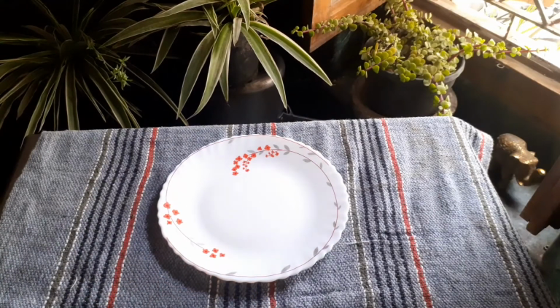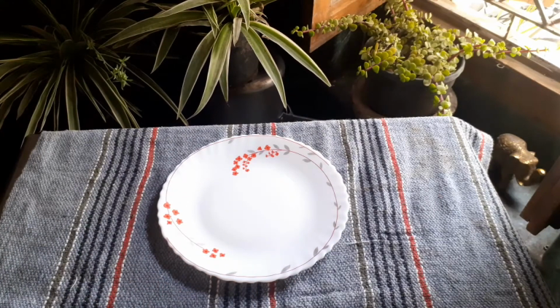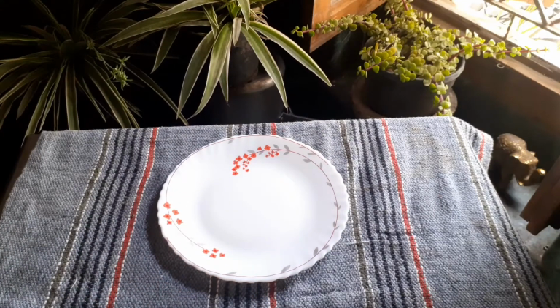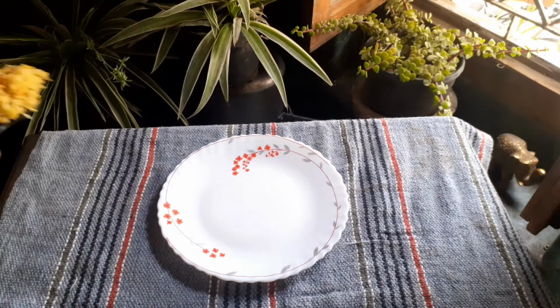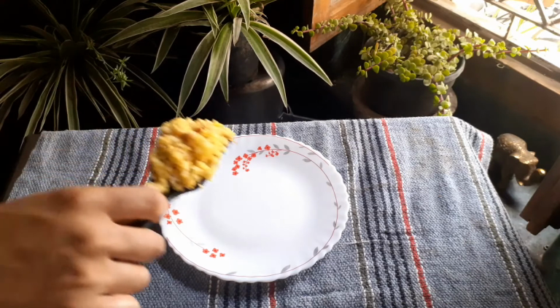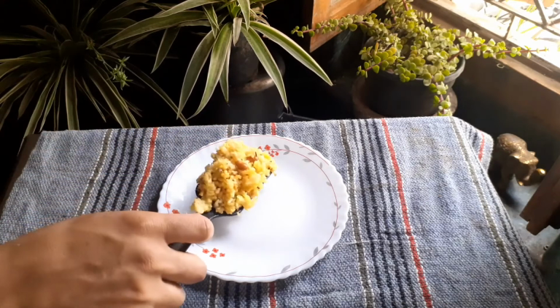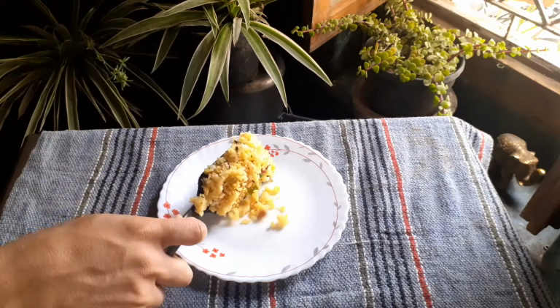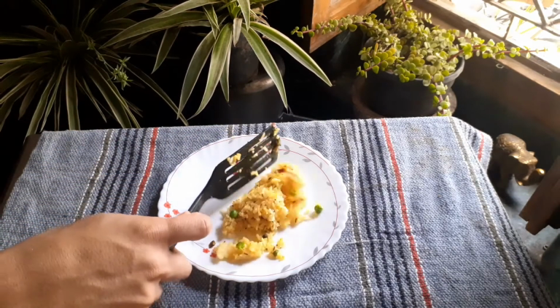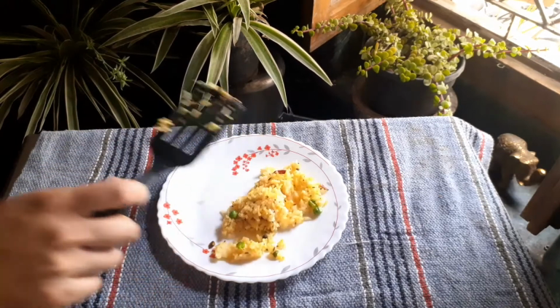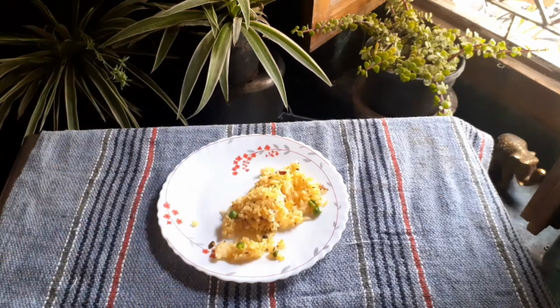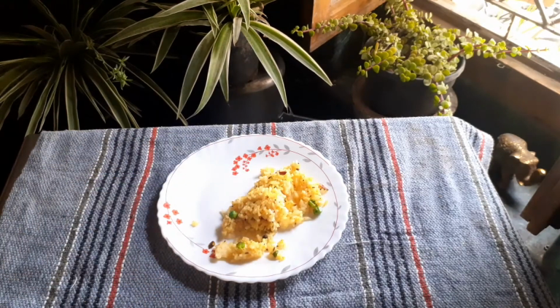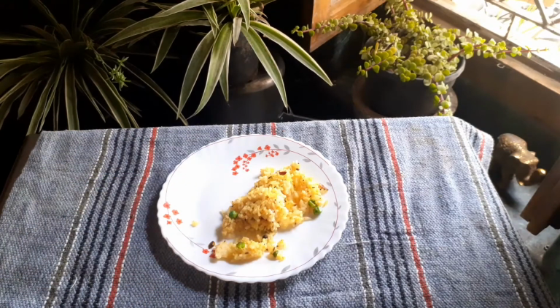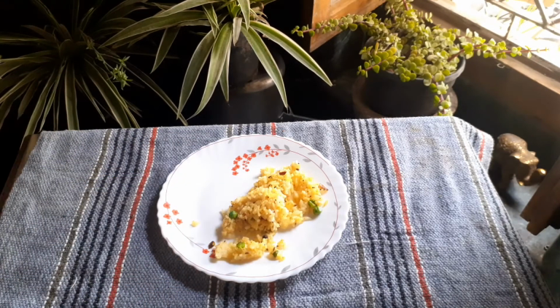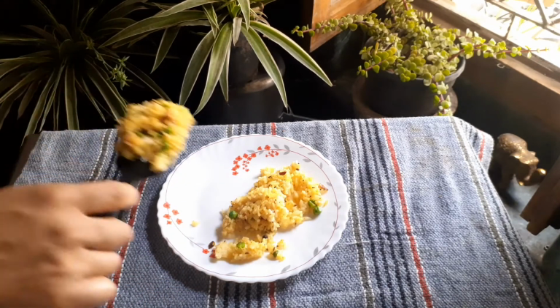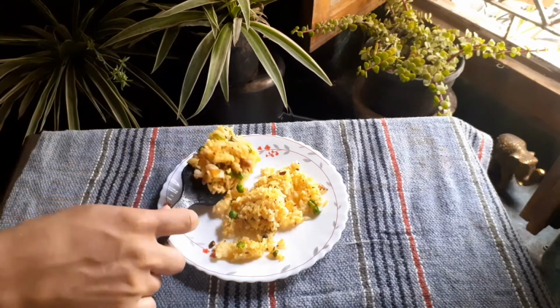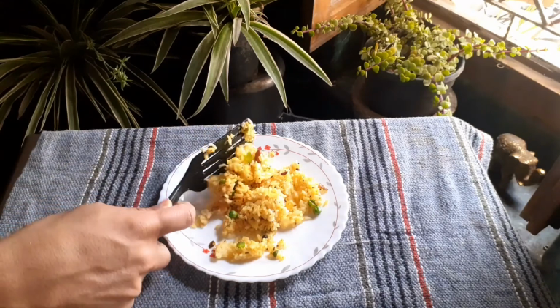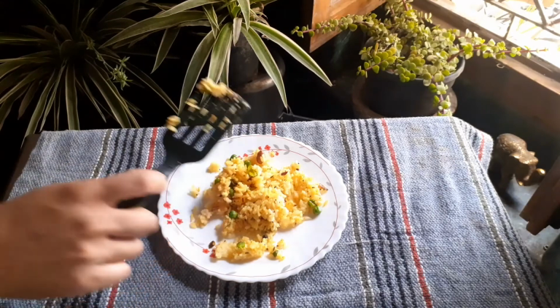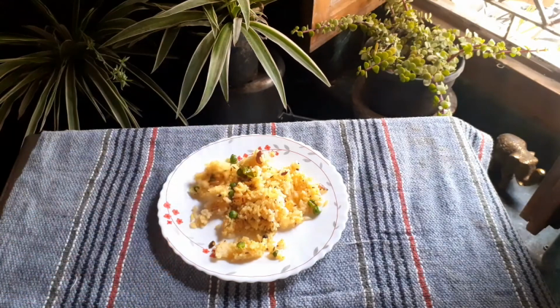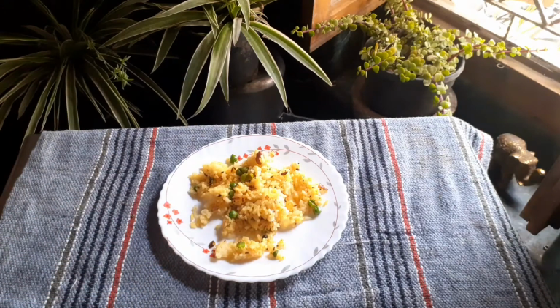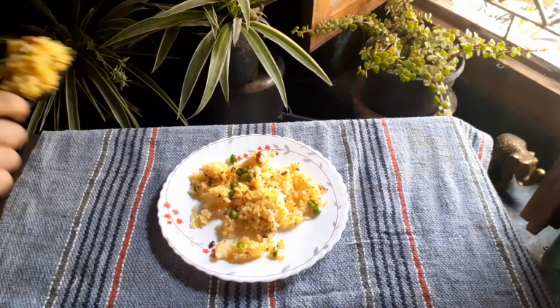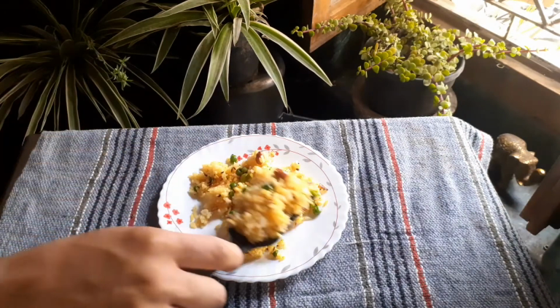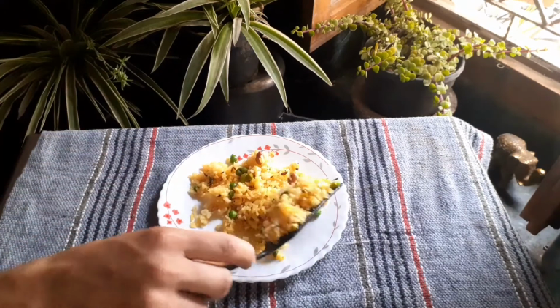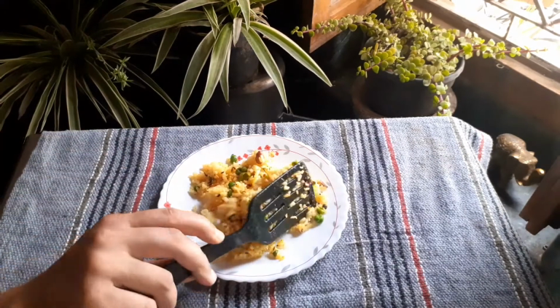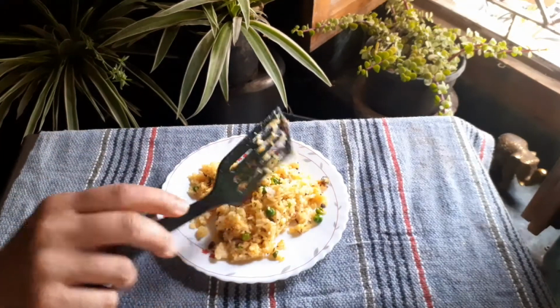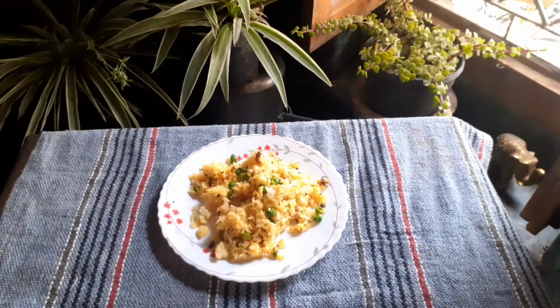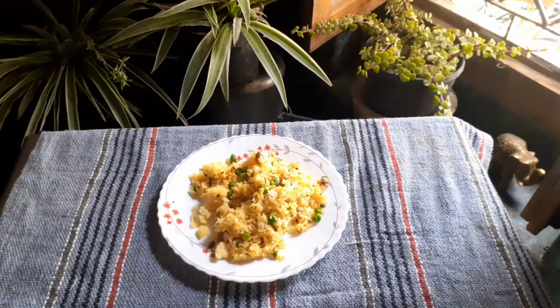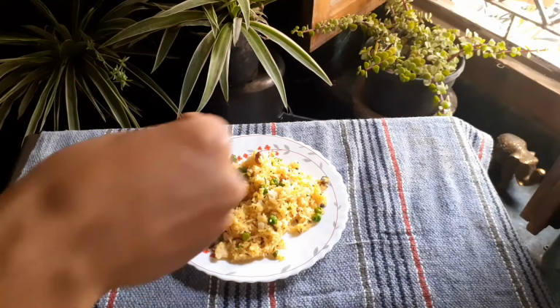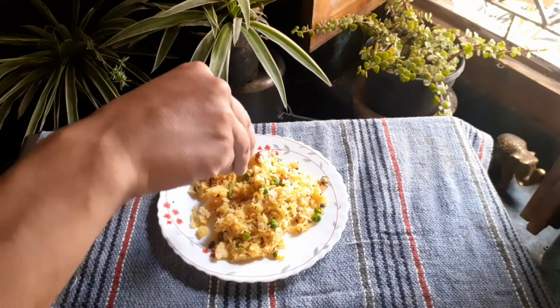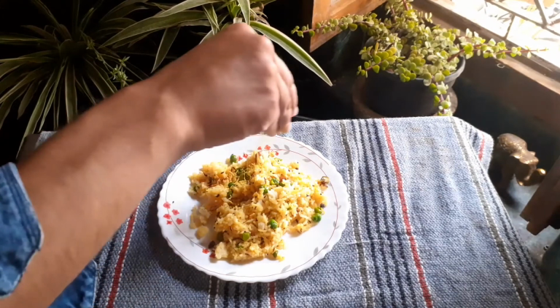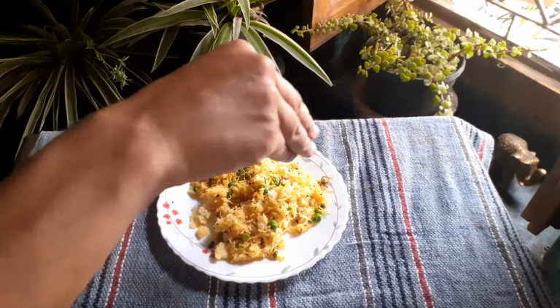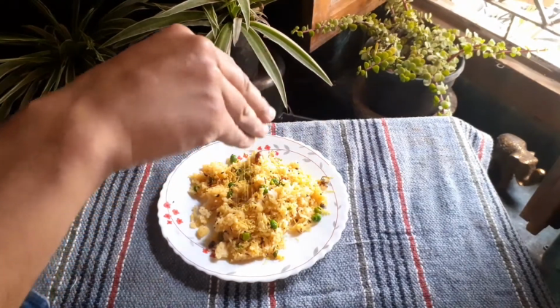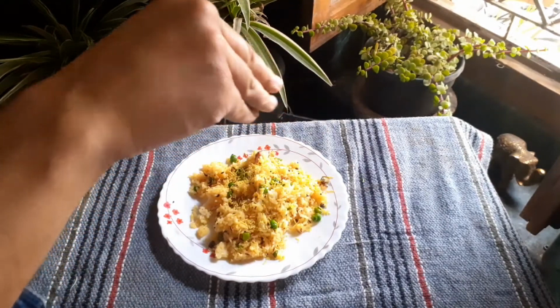I didn't have any lemons or coriander, so I skipped that part, but if you do have them, squeeze in some lemon and add some chopped coriander. Sprinkle some savory on top and enjoy.